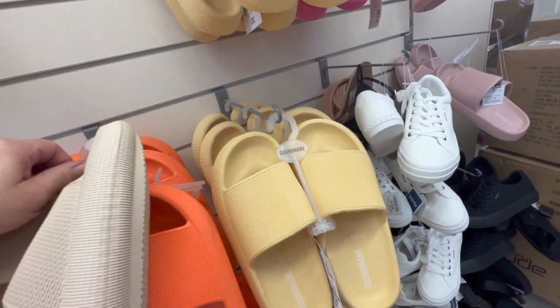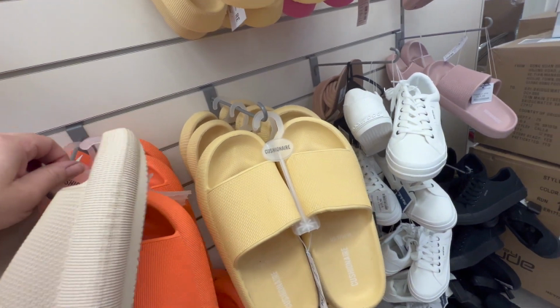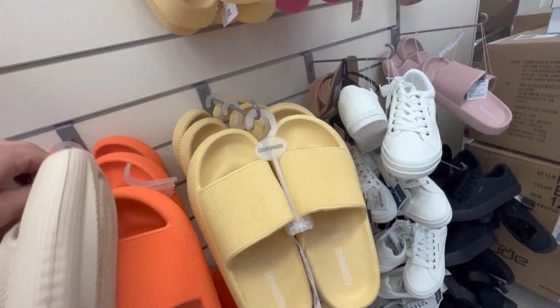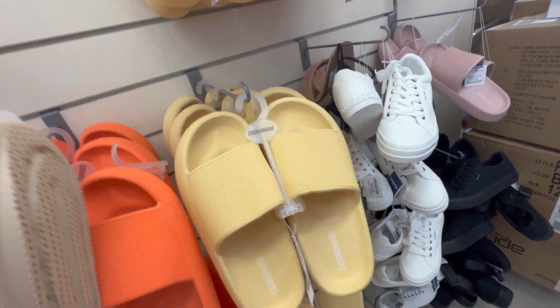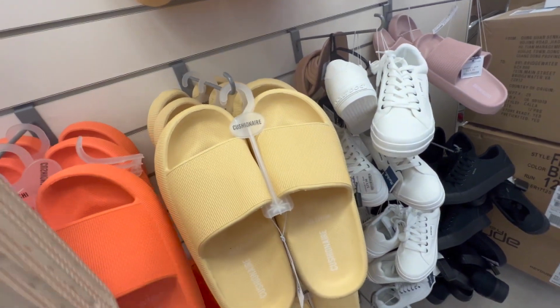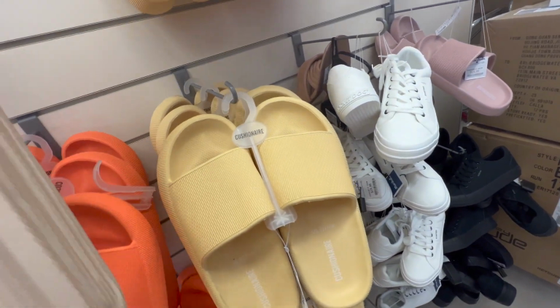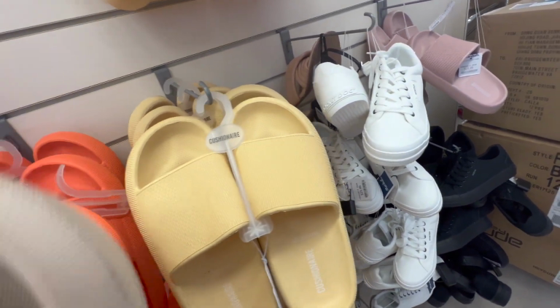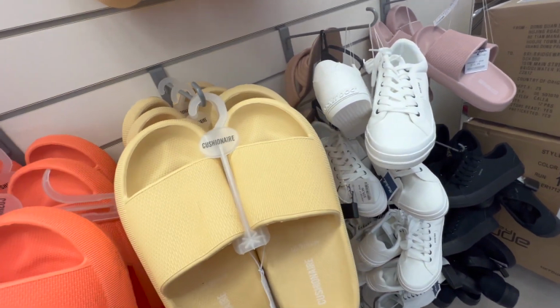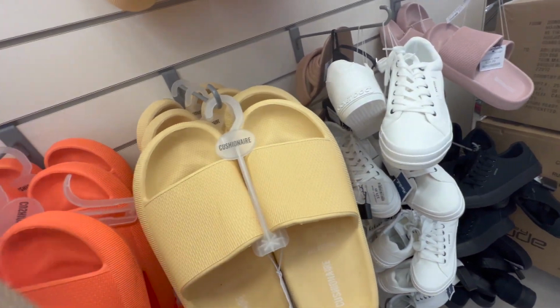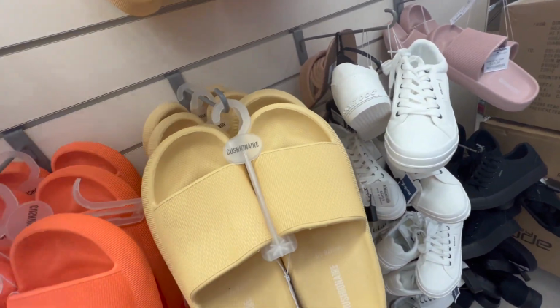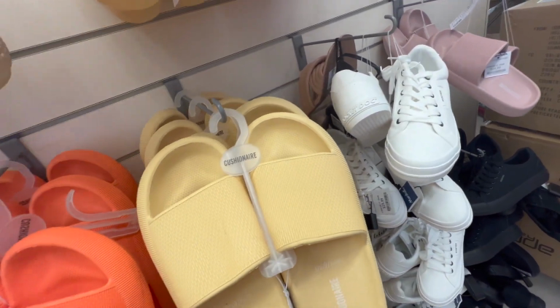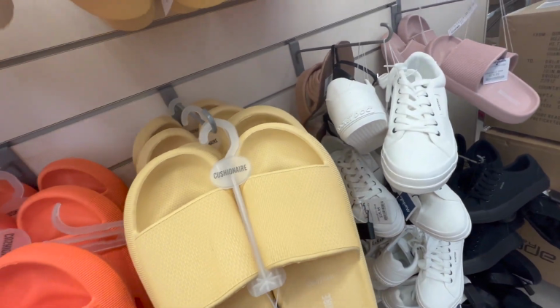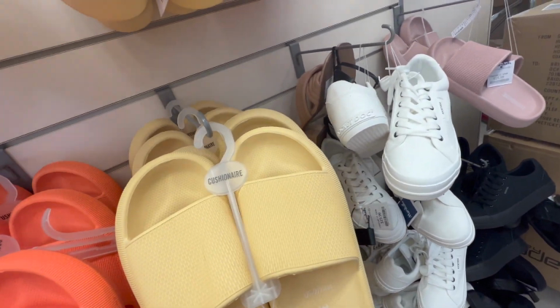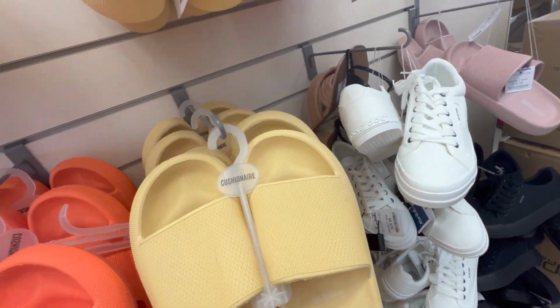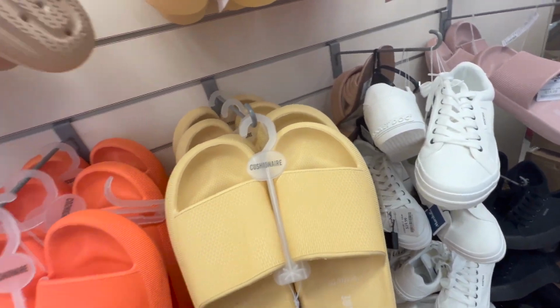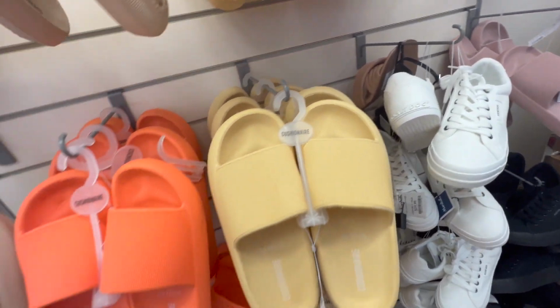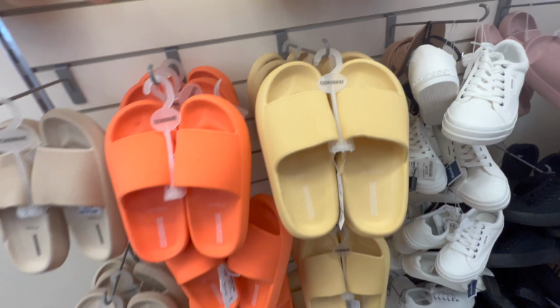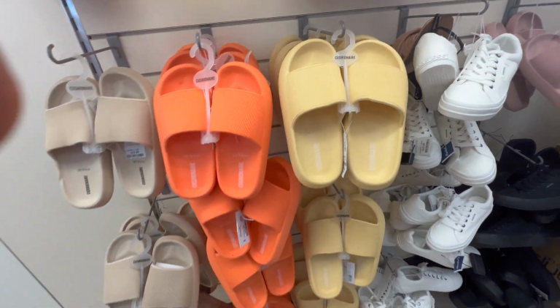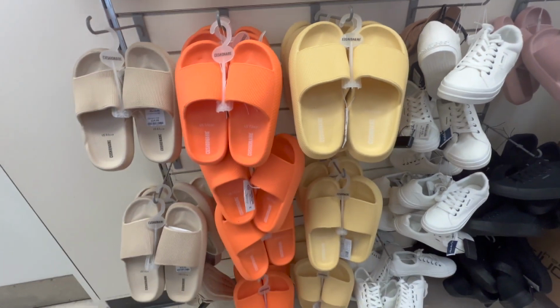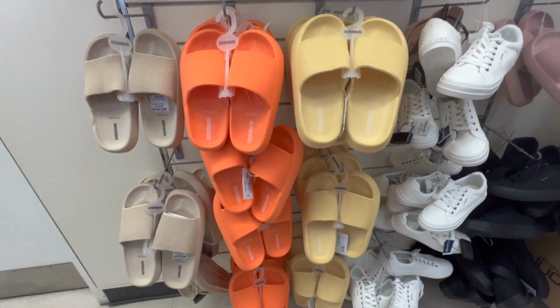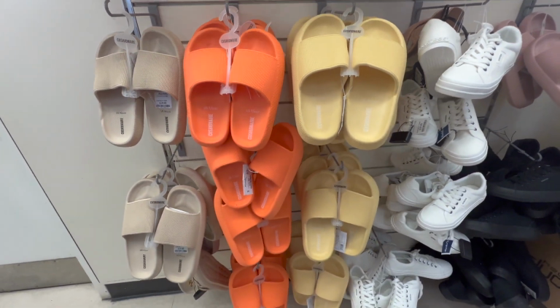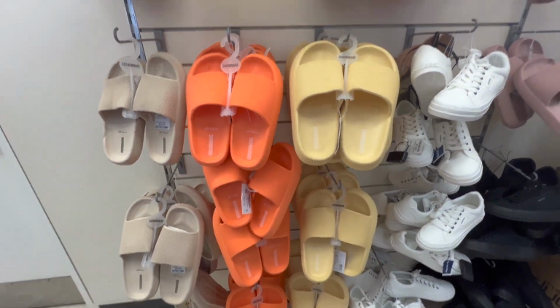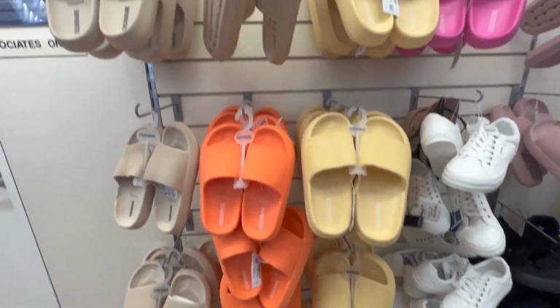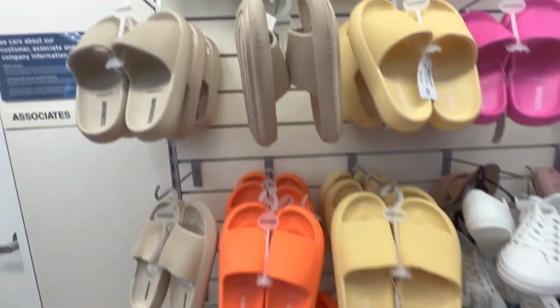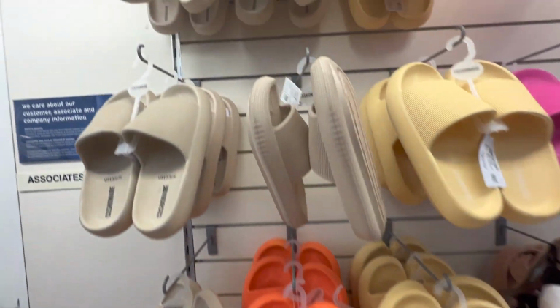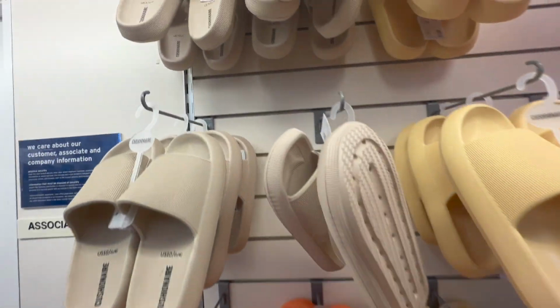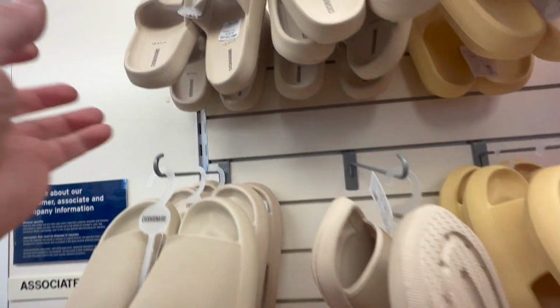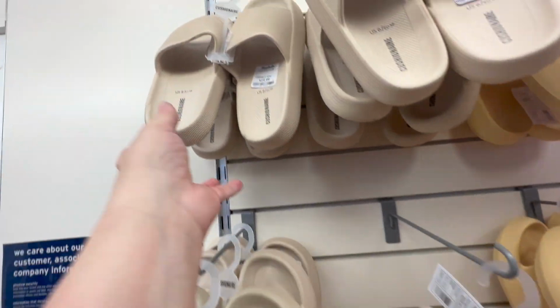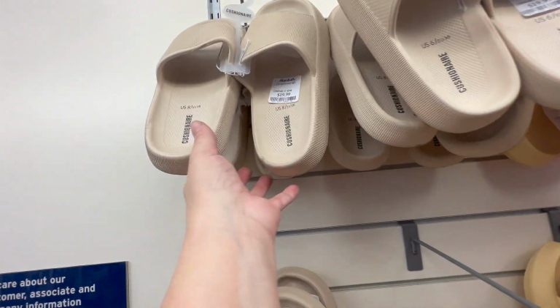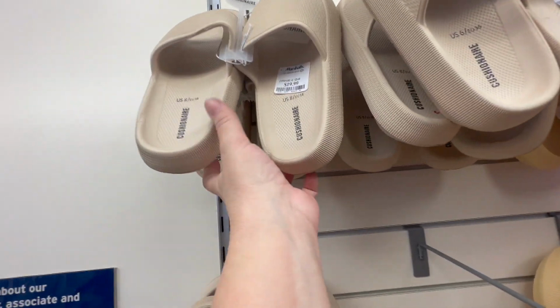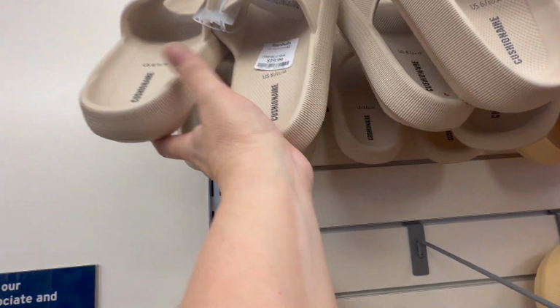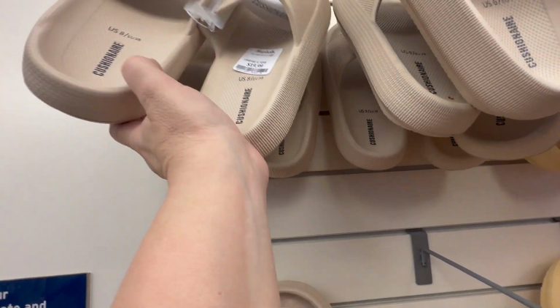100% linen and 100% cotton pieces will last you a good long time. I hope this video was helpful and you're having a wonderful day. Thank you and I'll see you in my next video.